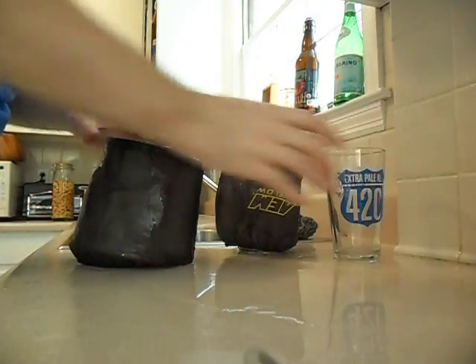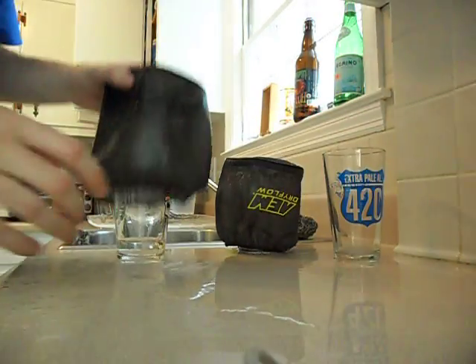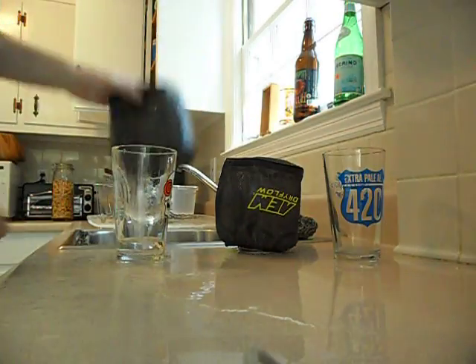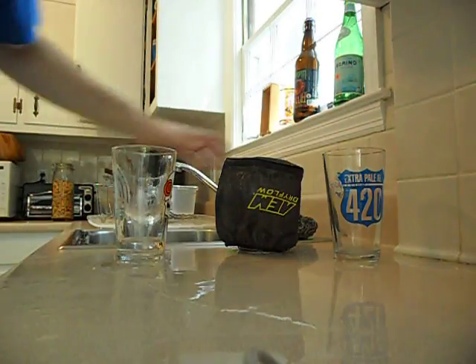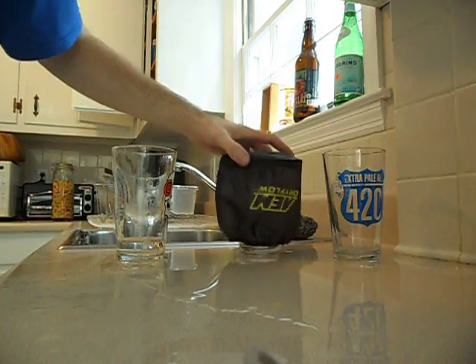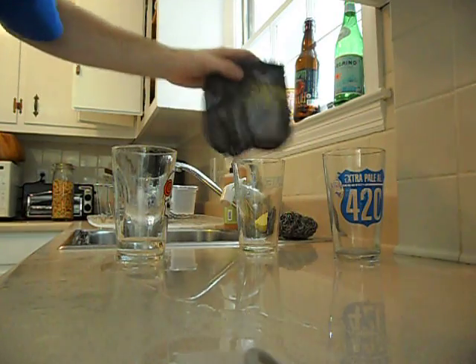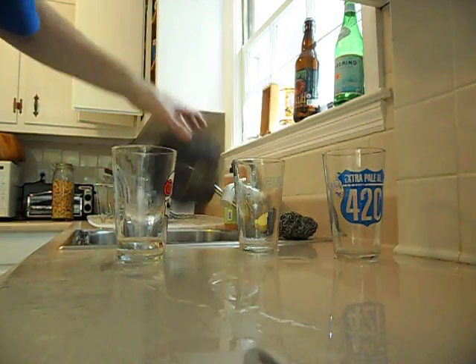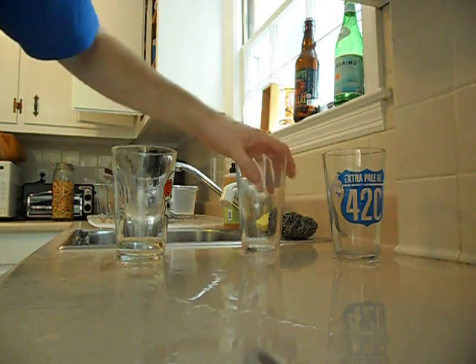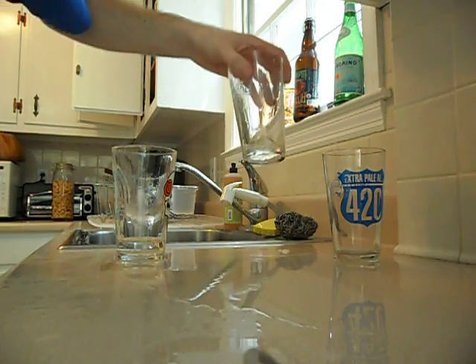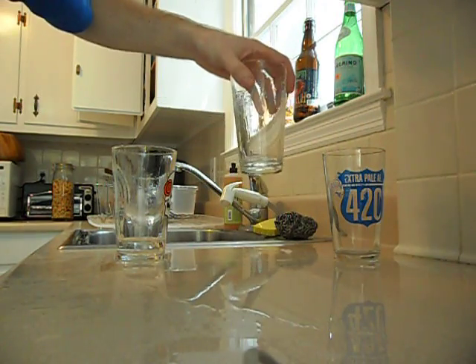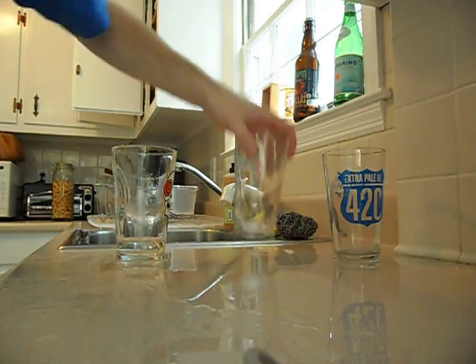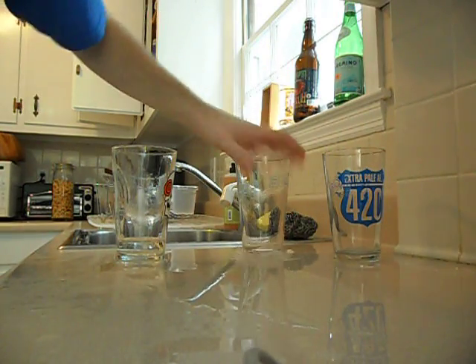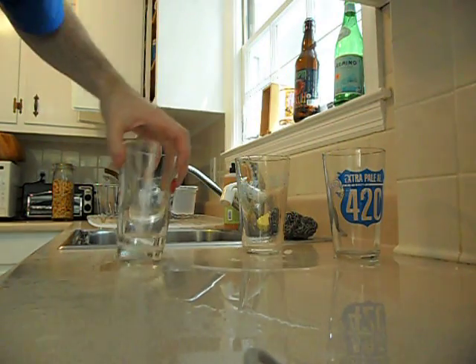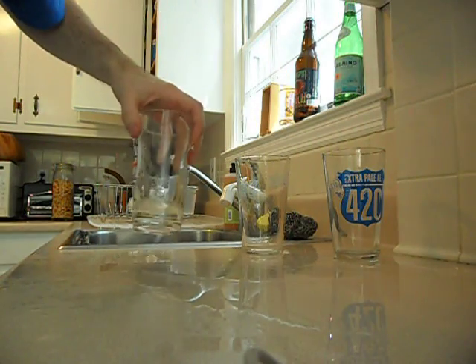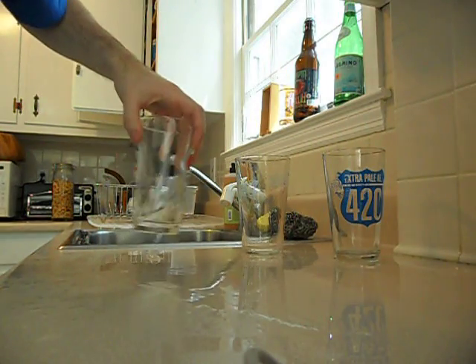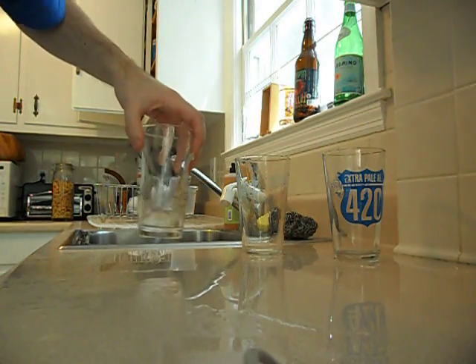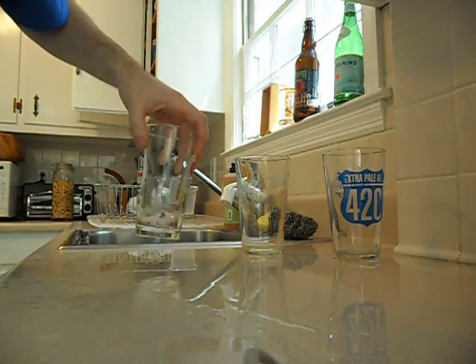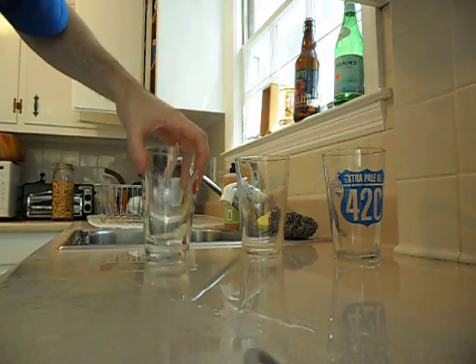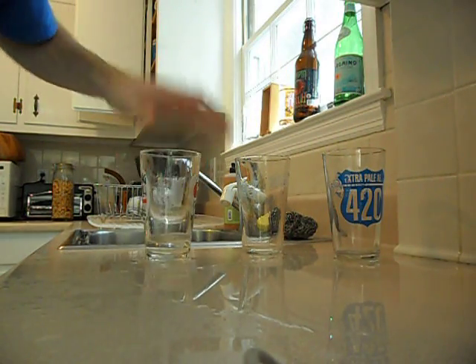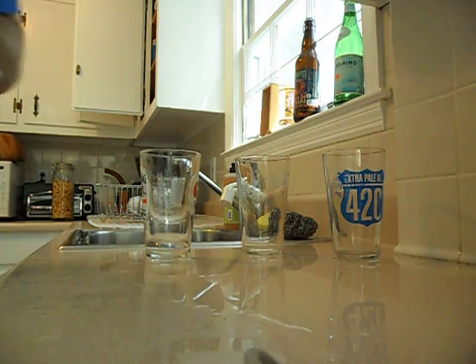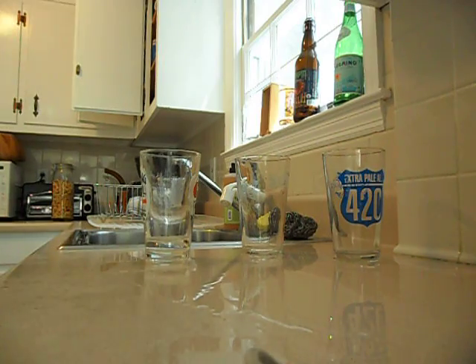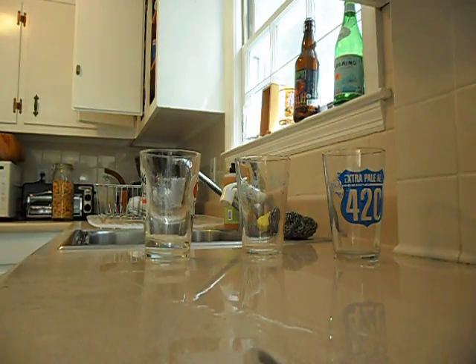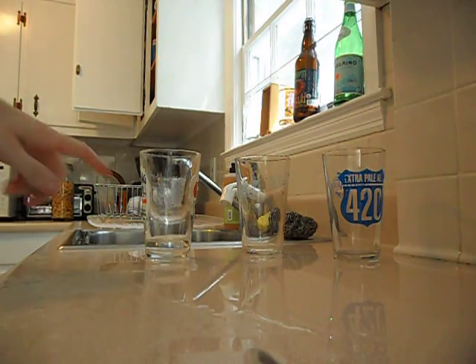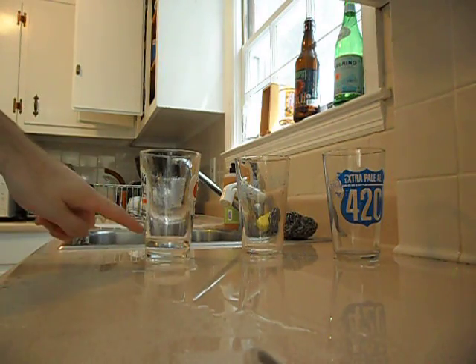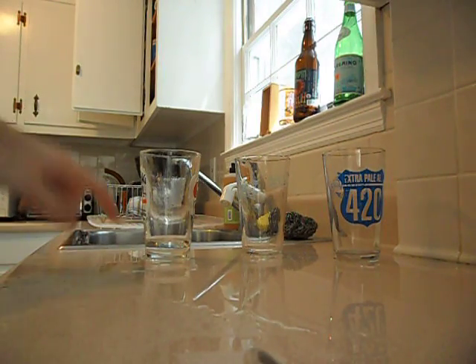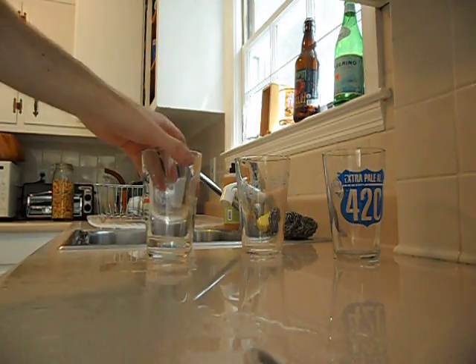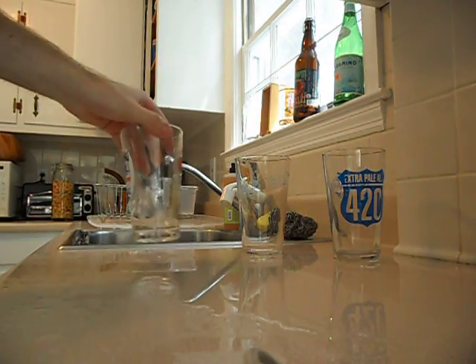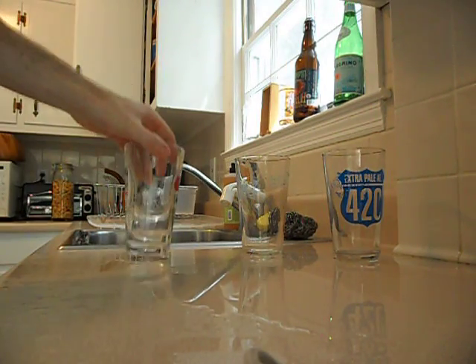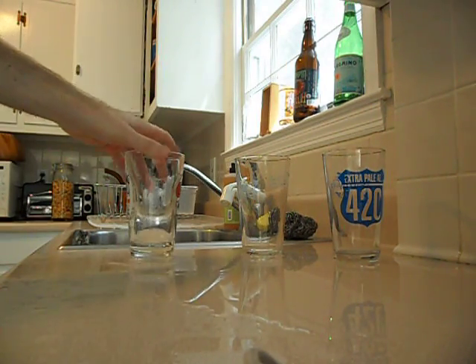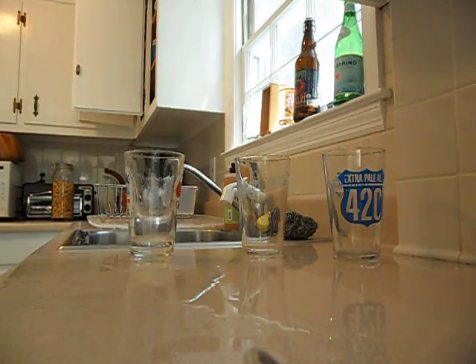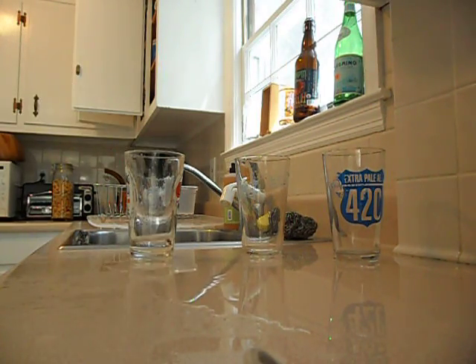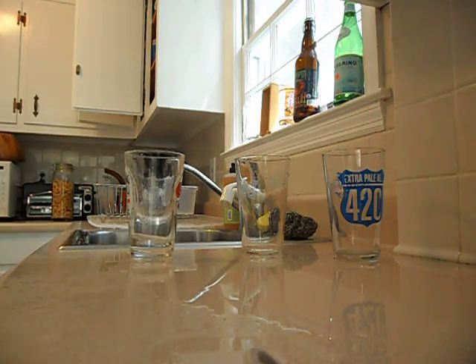As you can see, pulling them off — barely any water in here, a heck of a lot more water in here, and actually out of the three trials I've done, this is the least amount I've seen. Usually there's even more. I hope that's helpful.